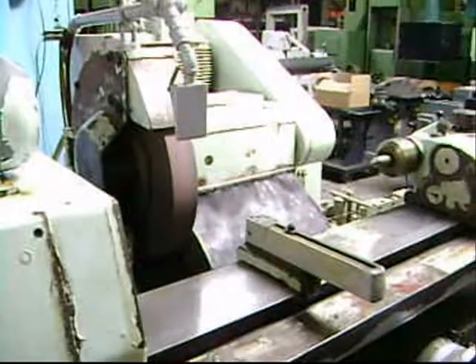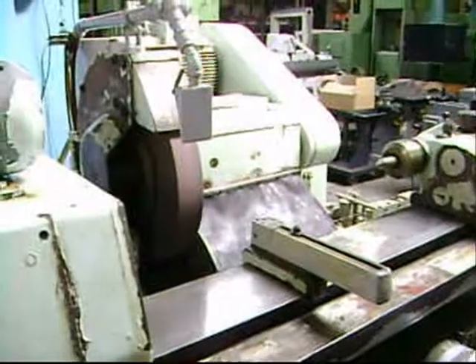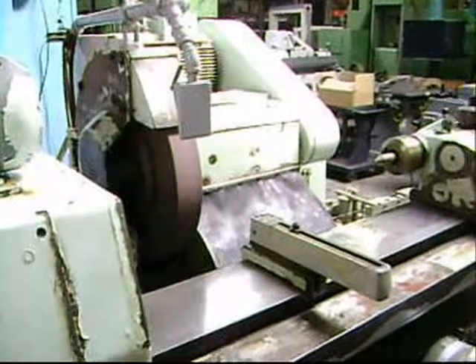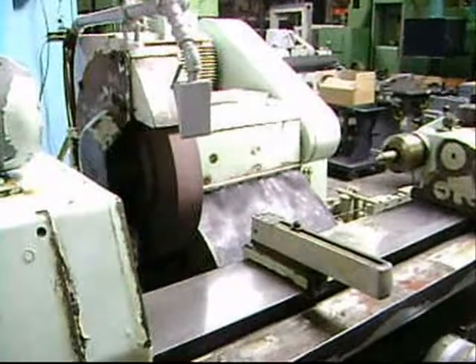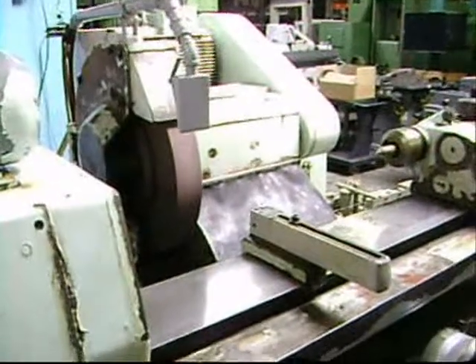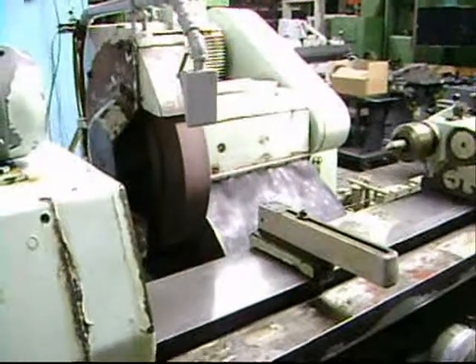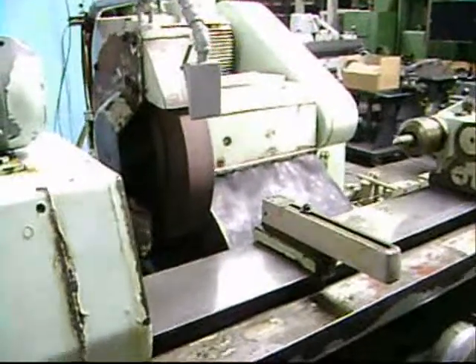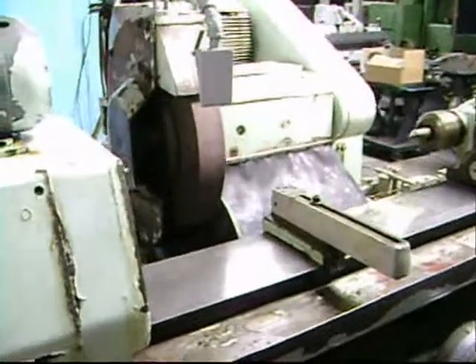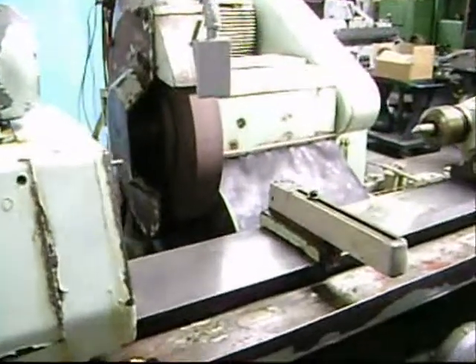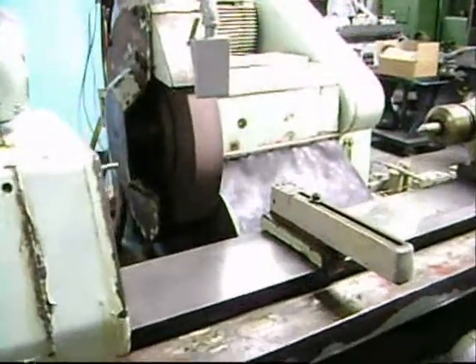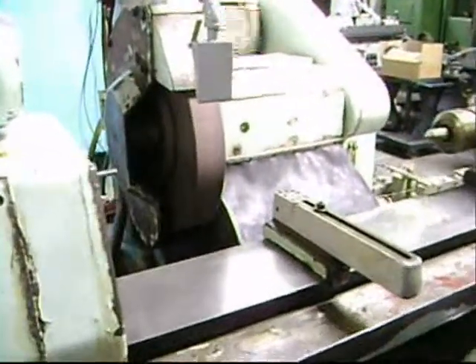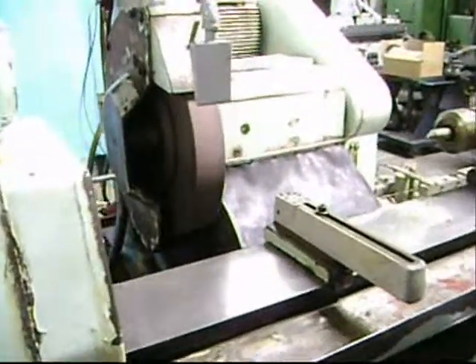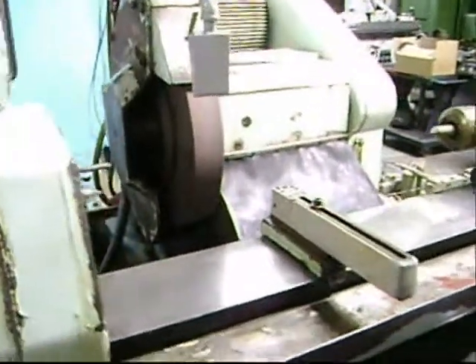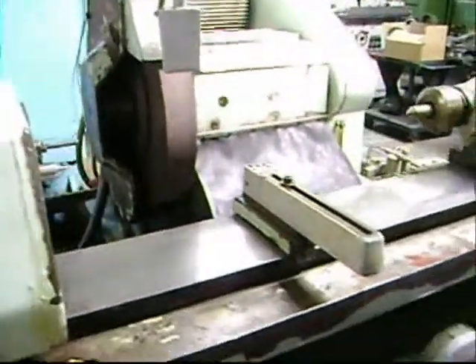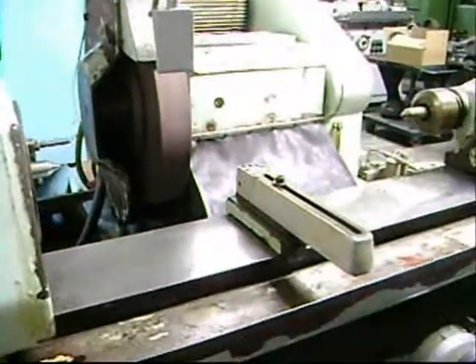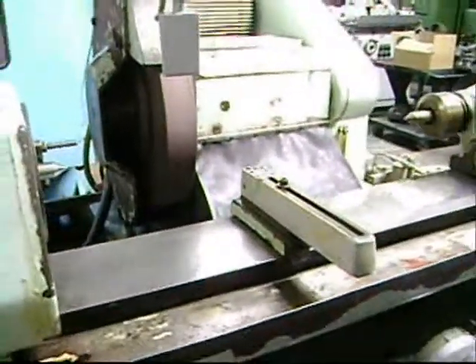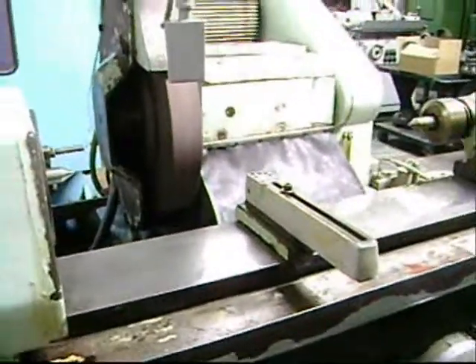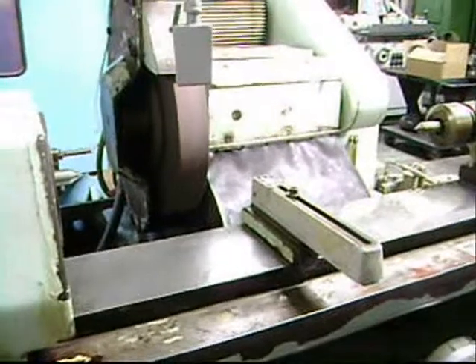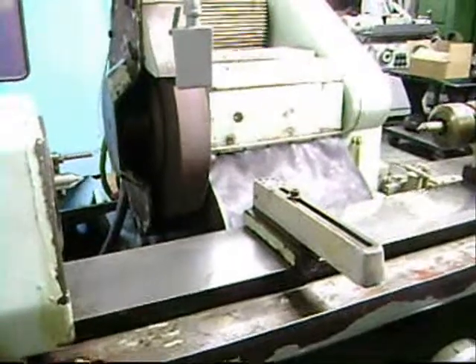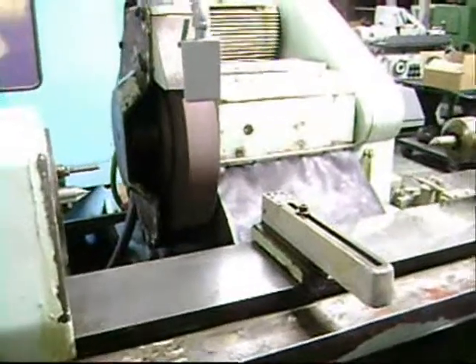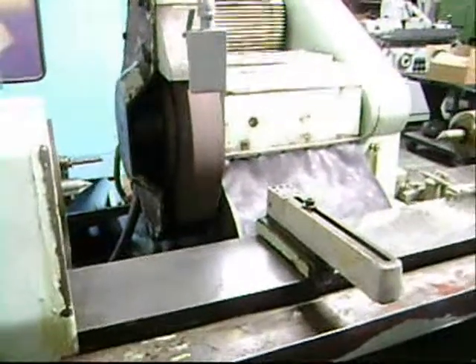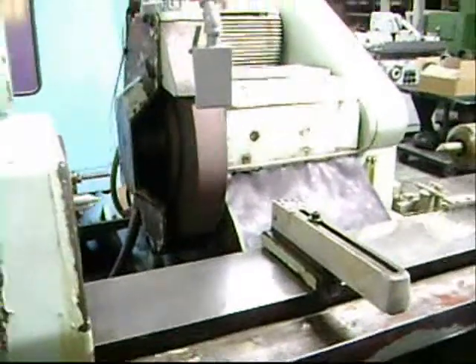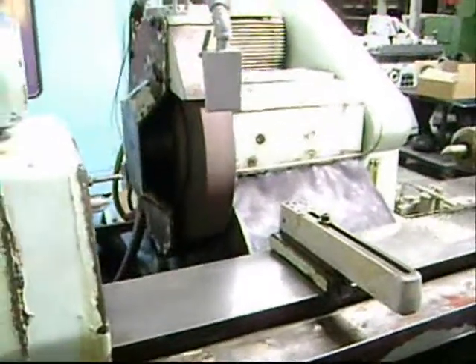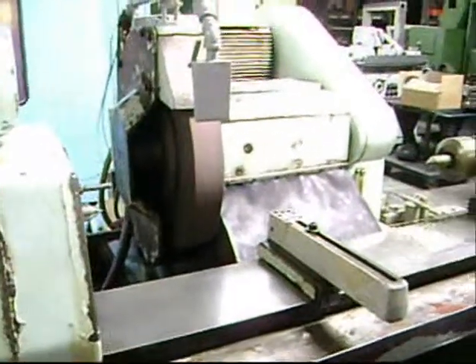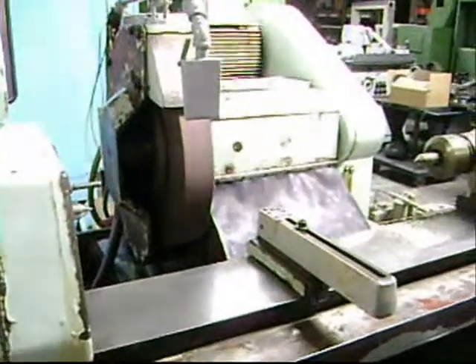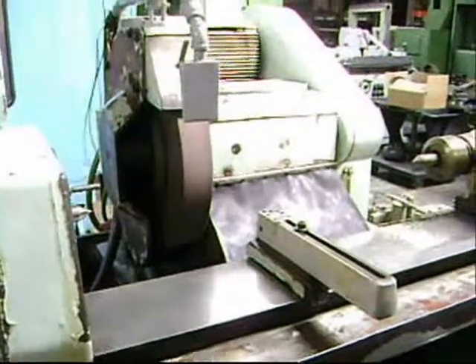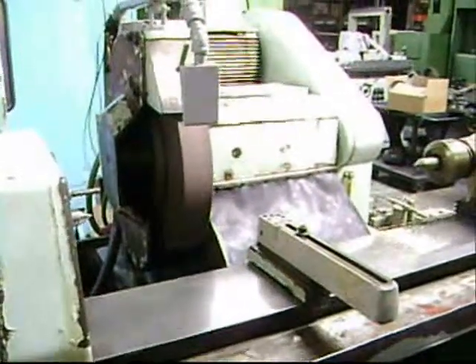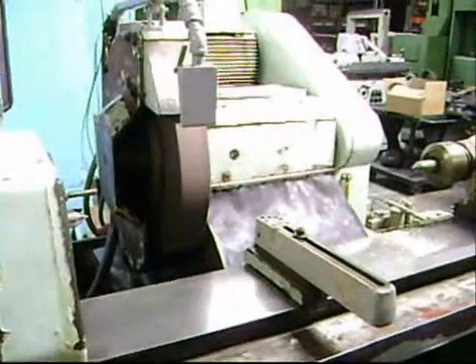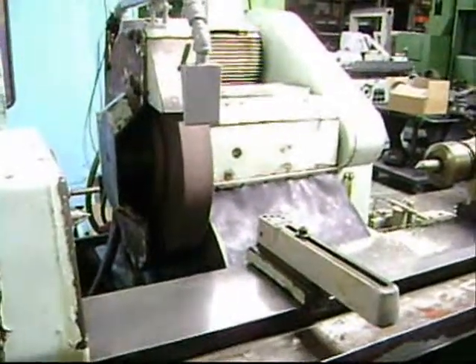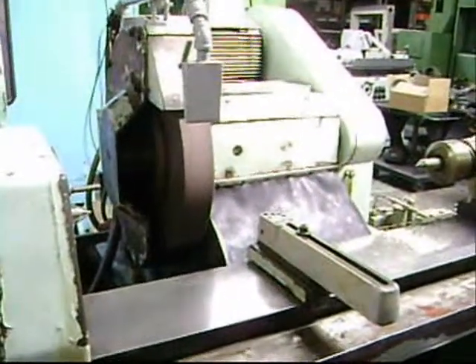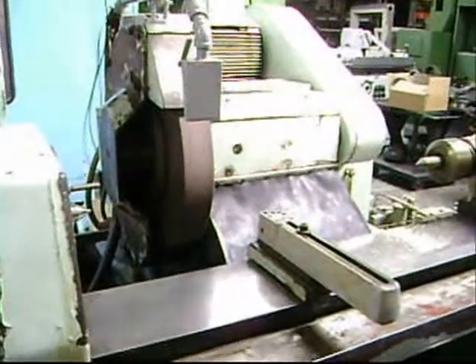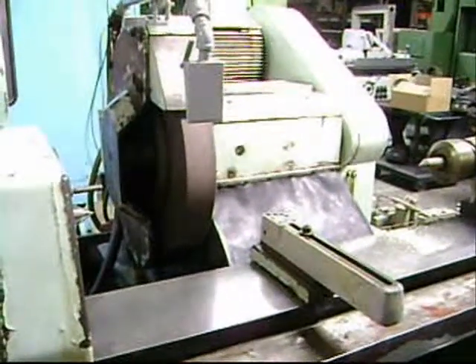We're doing a plunge grind. The heads are going to come in, the dial's going to turn, and we're going to kick out. The Akuma Matrix GP-33 — we're doing a plunge grind operation.